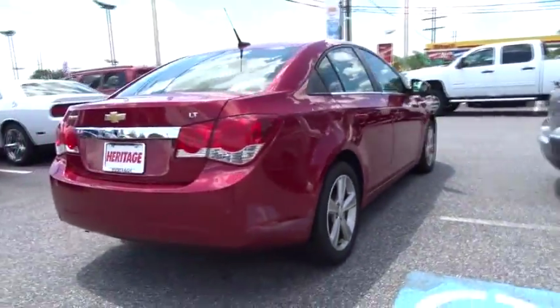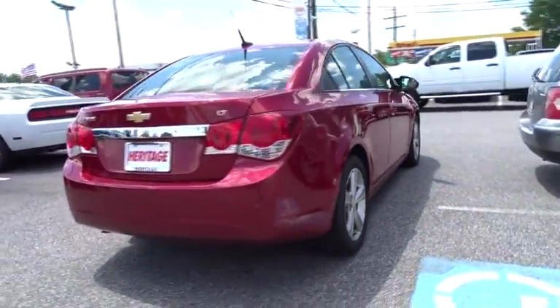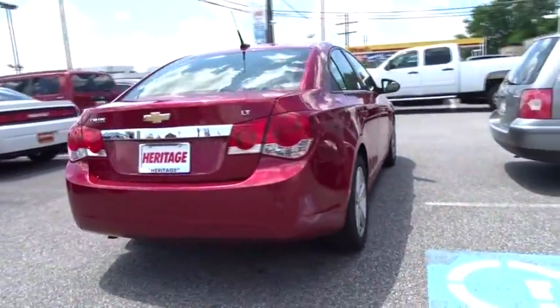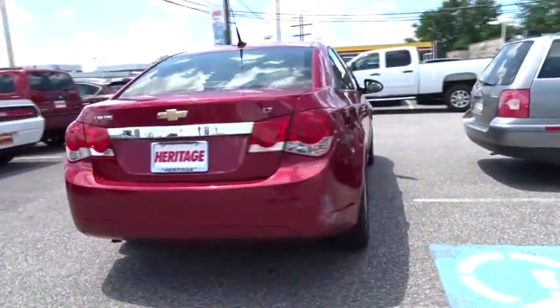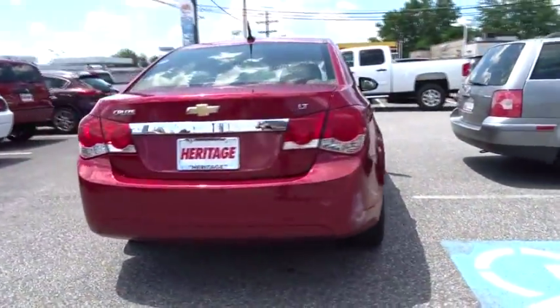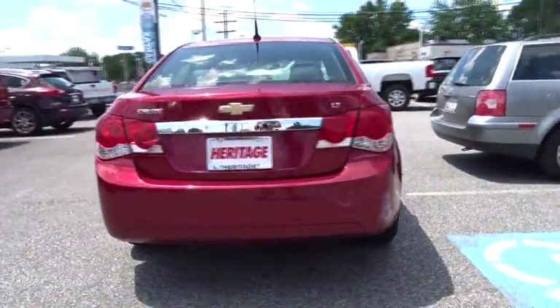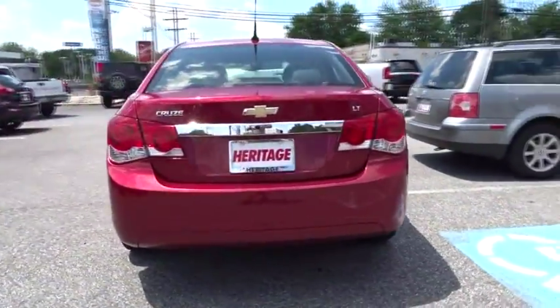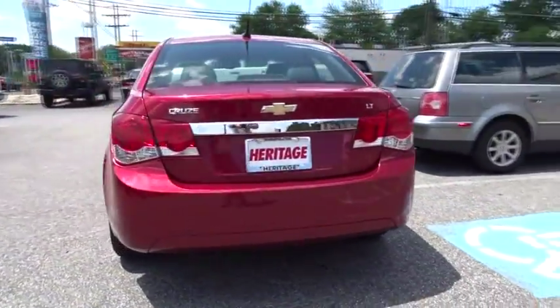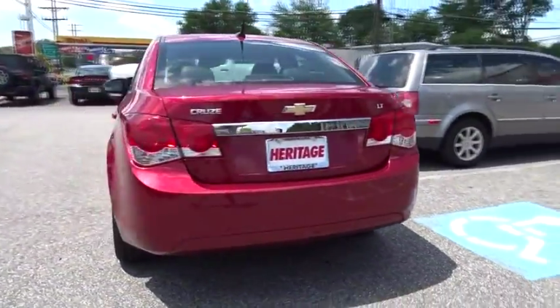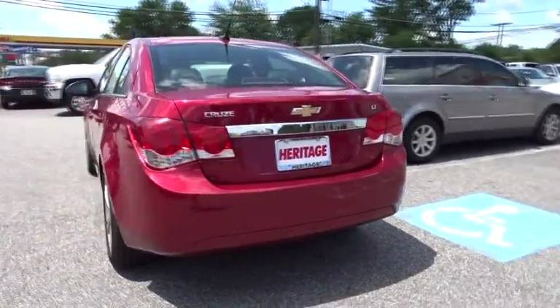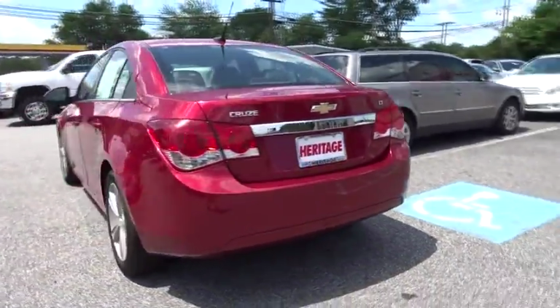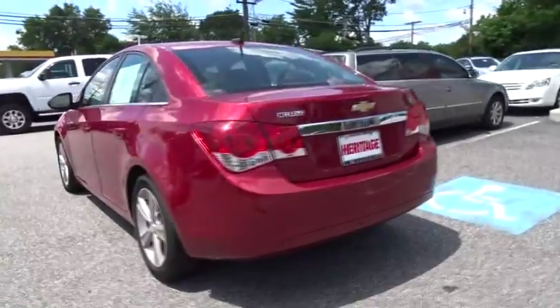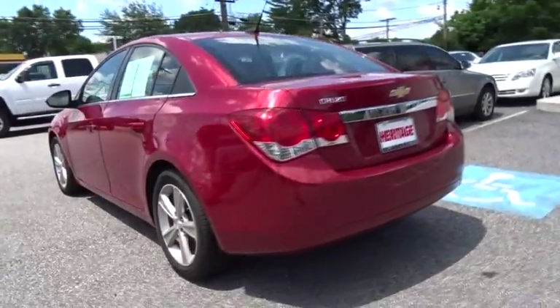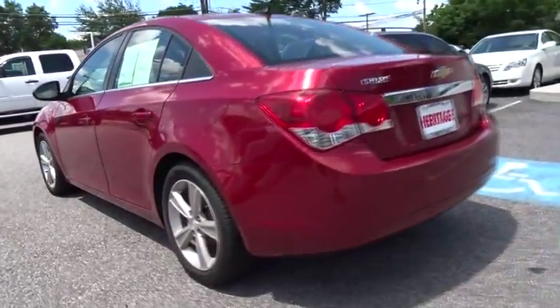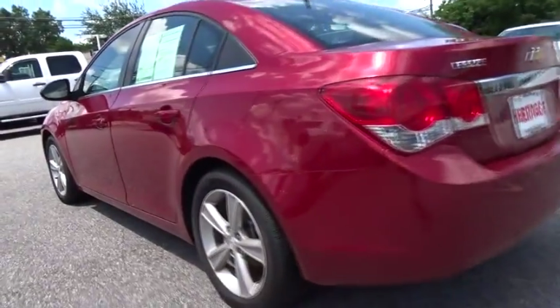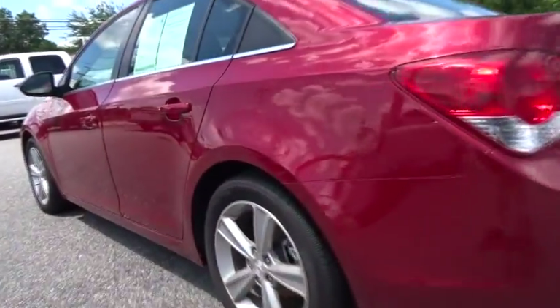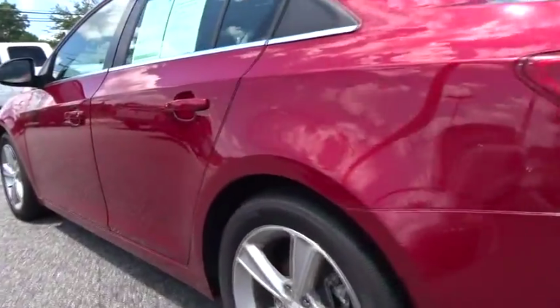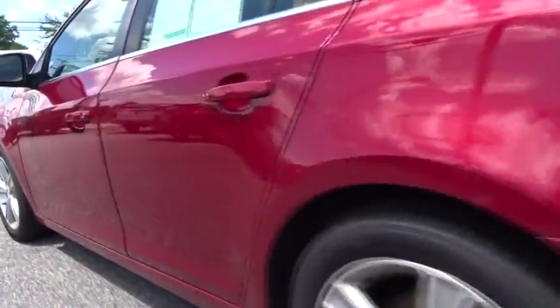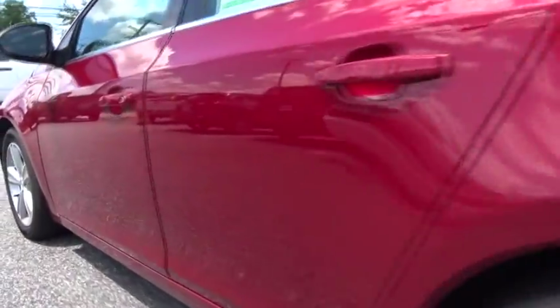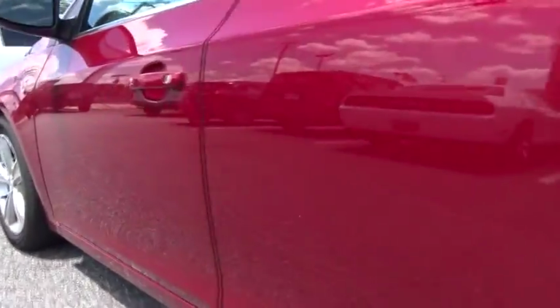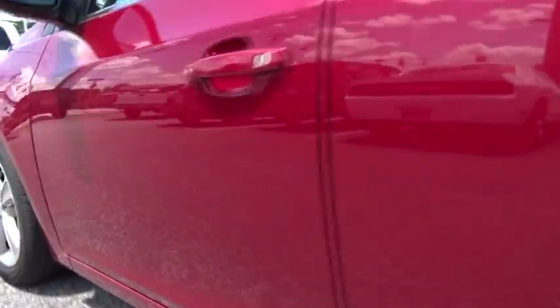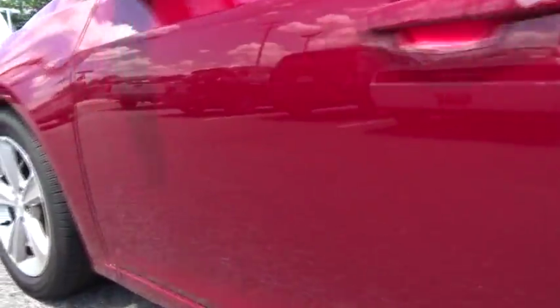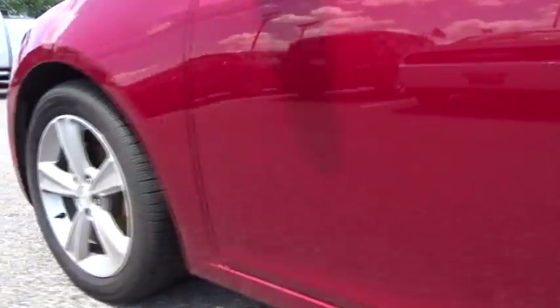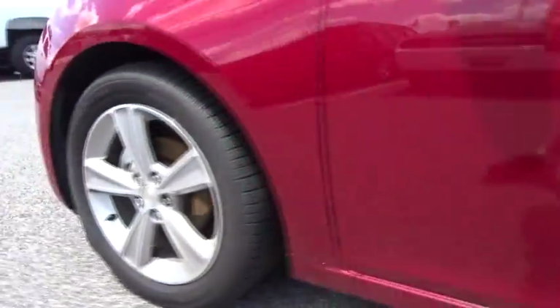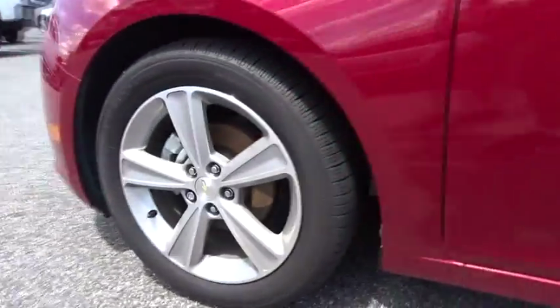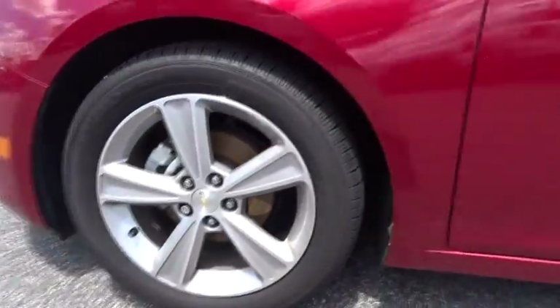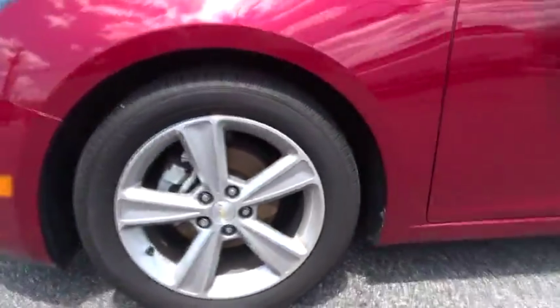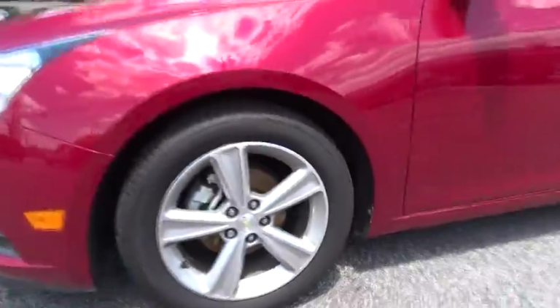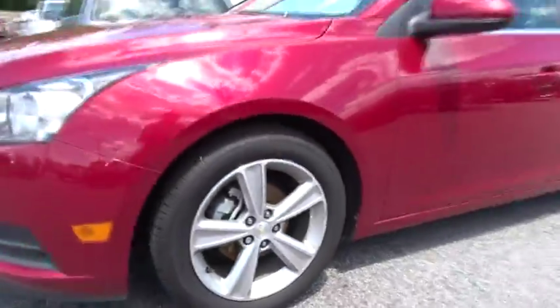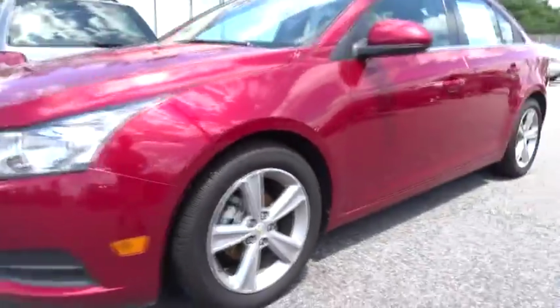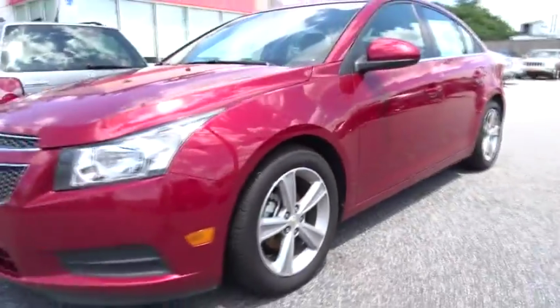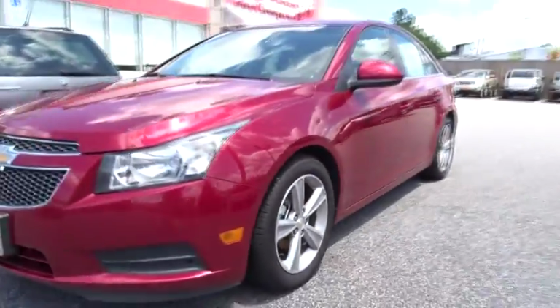Stability control. Traction control. Anti-lock braking system. Remote engine start. Keyless entry. Steering wheel audio controls. Leather-wrapped steering wheel.